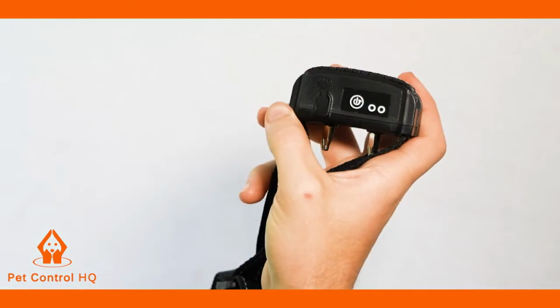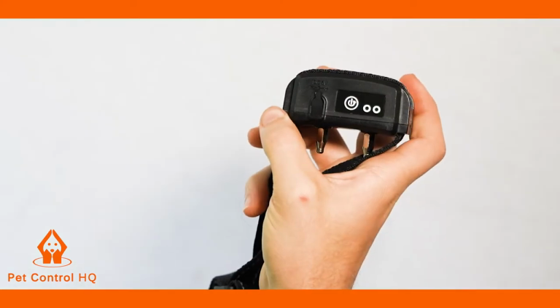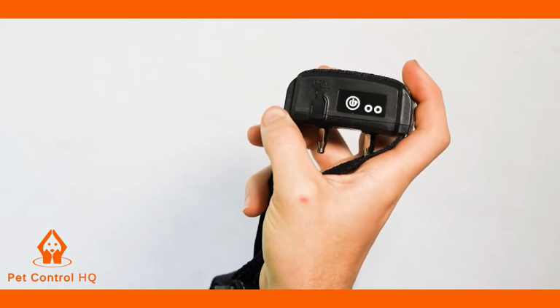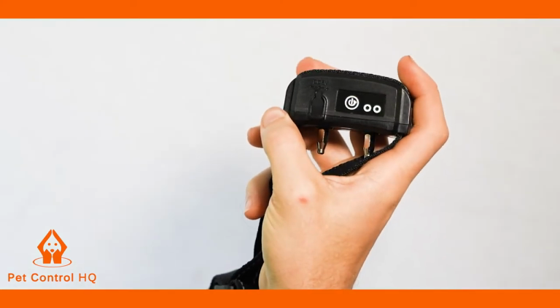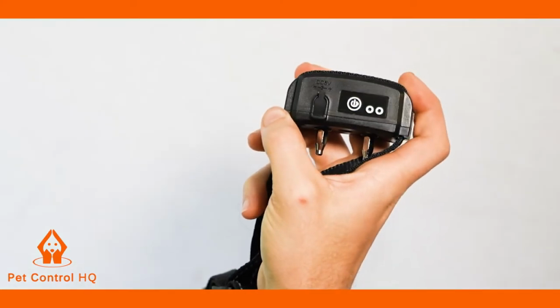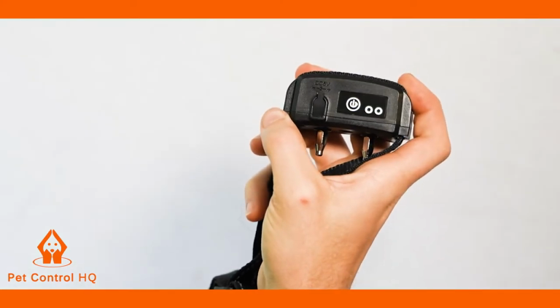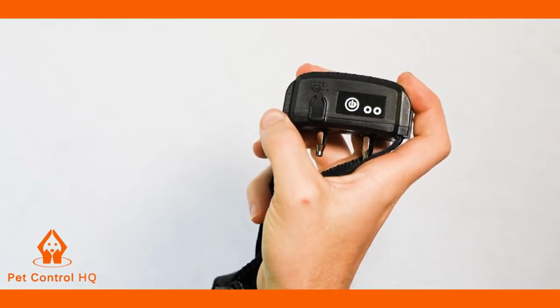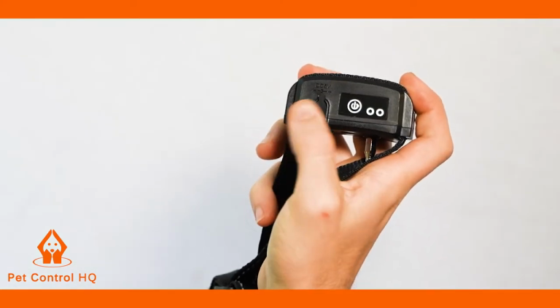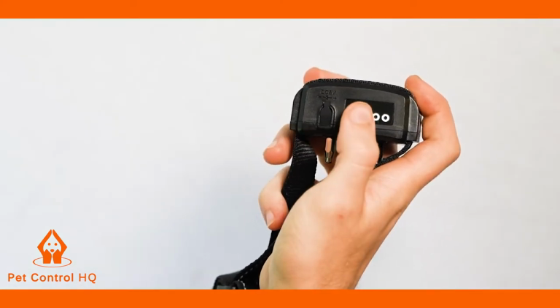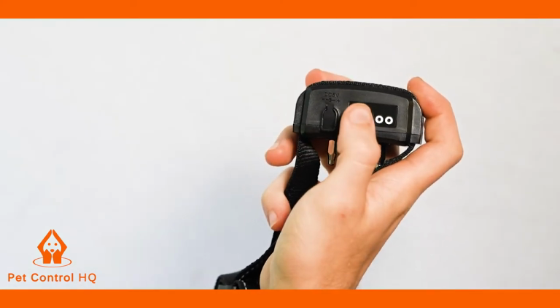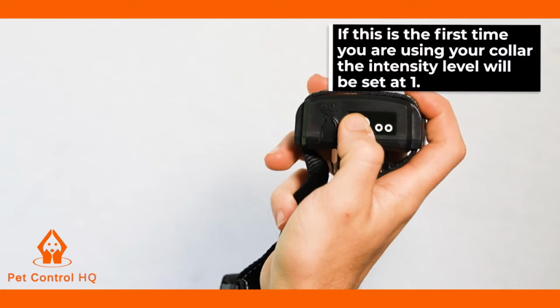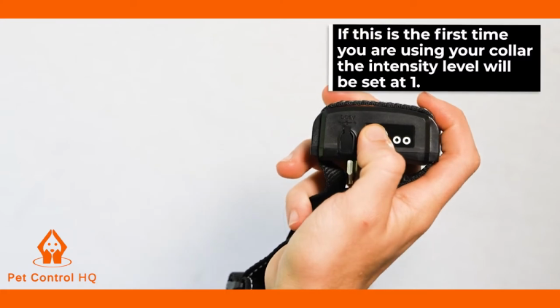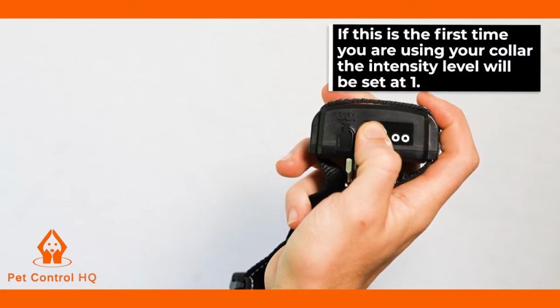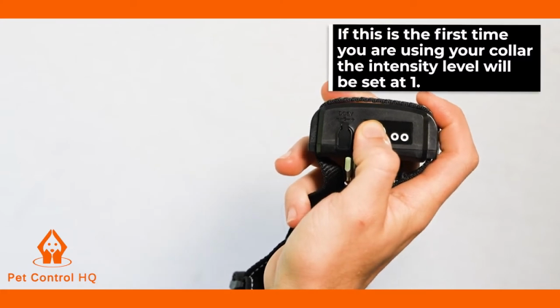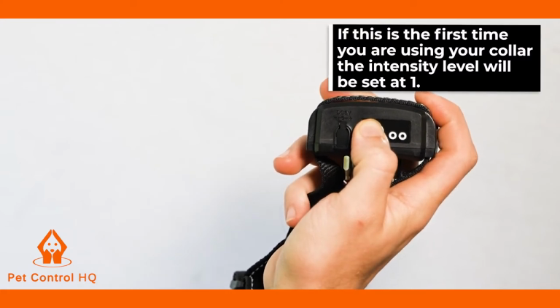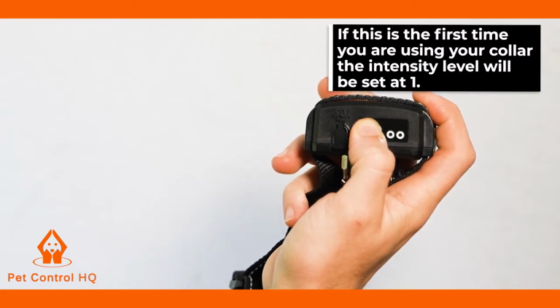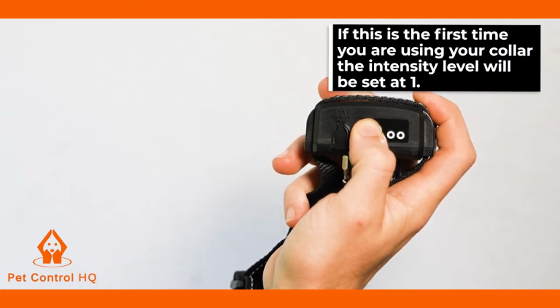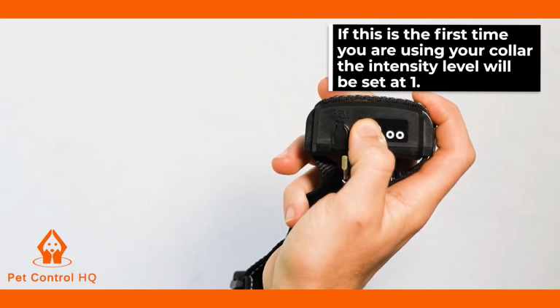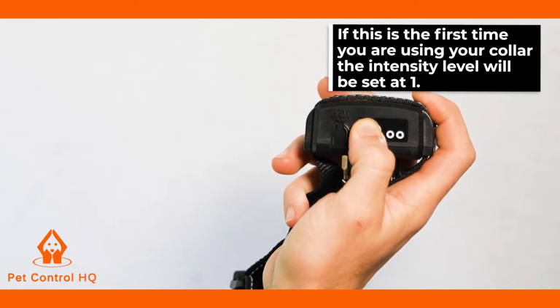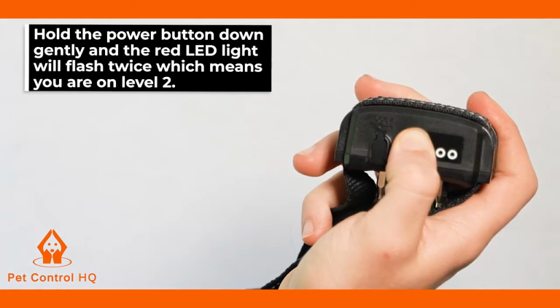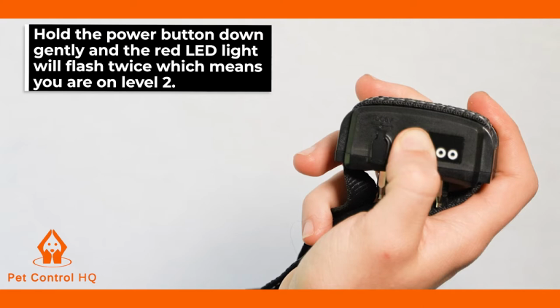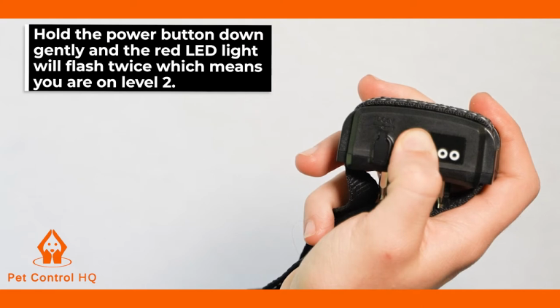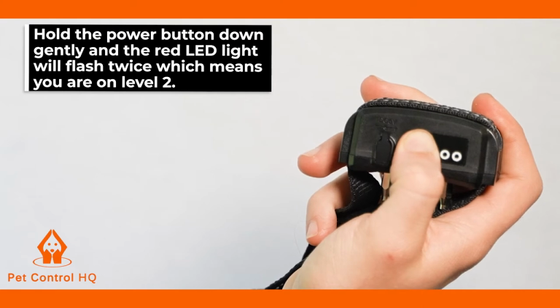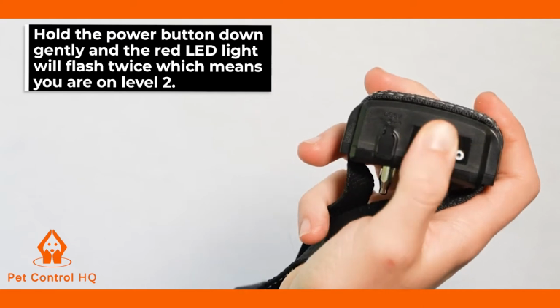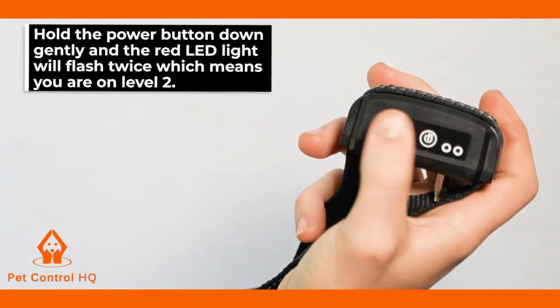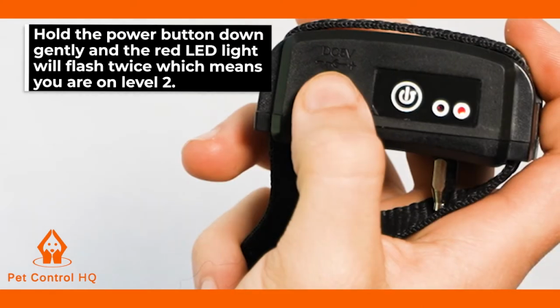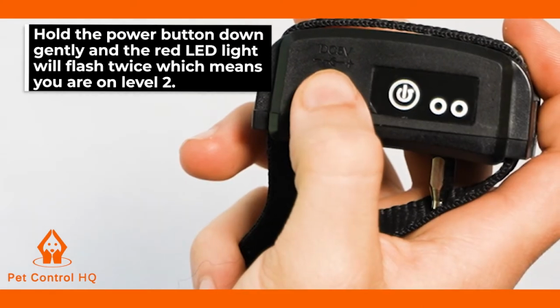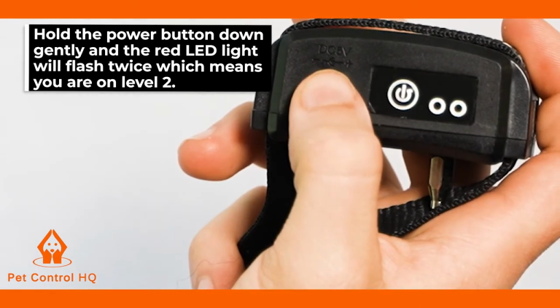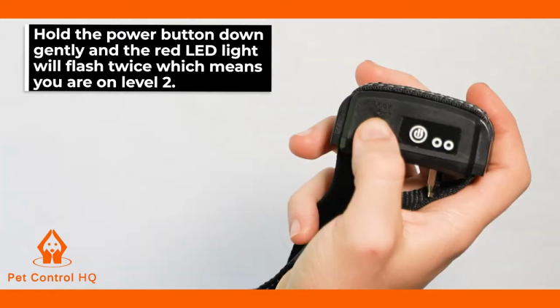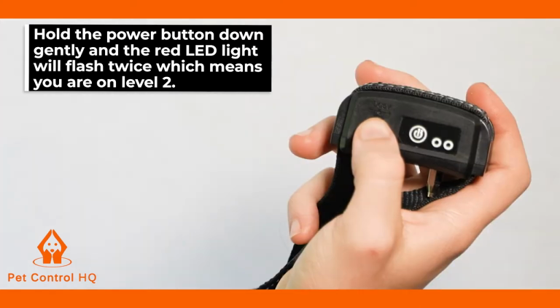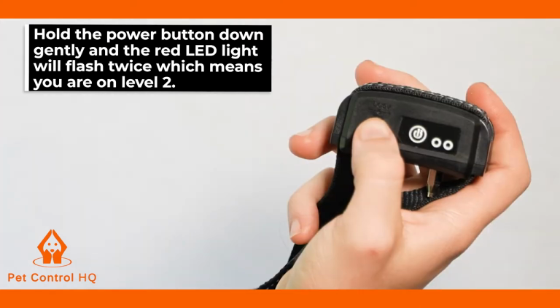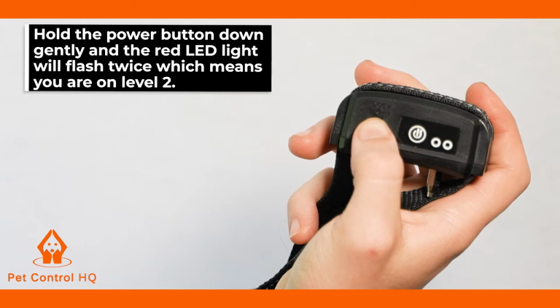To change the level of the shock intensity, you will need to turn your collar on. If this is the first time you are using your collar, the intensity level will be set at 1. Hold the power button down gently, and the red LED light will flash twice, which means you are on Level 2.